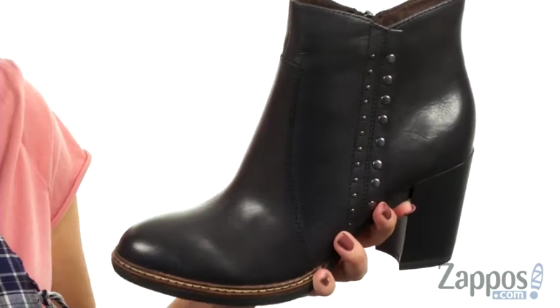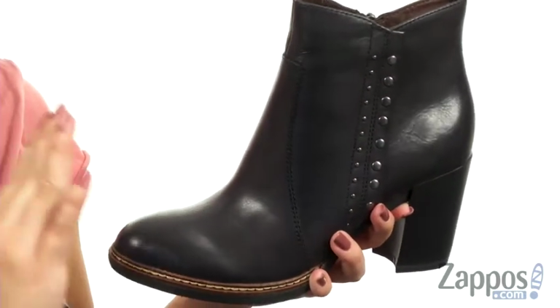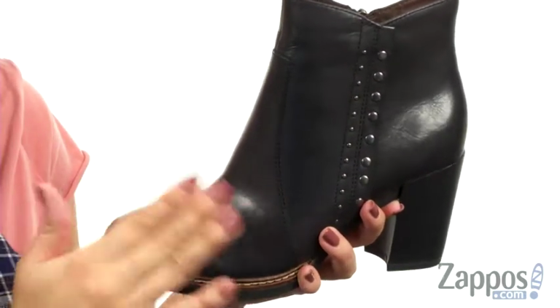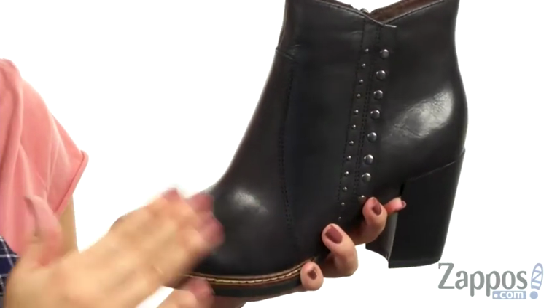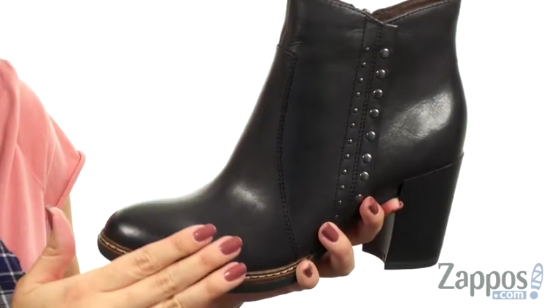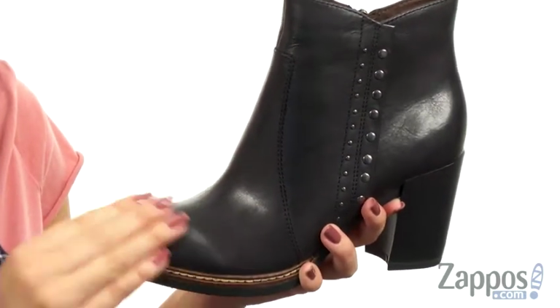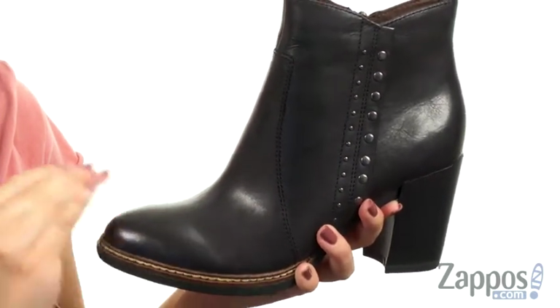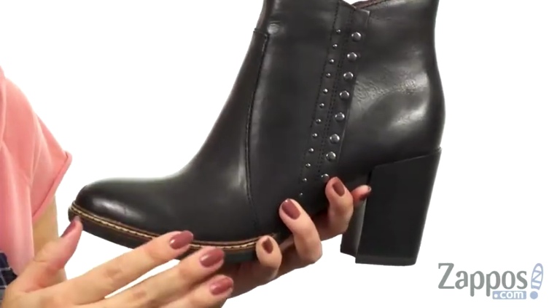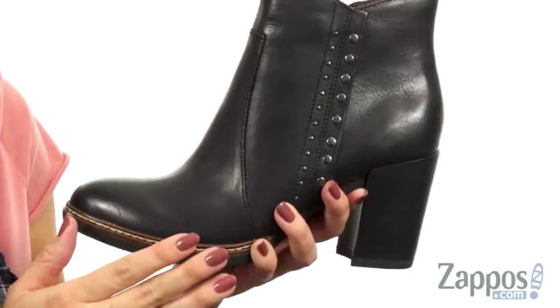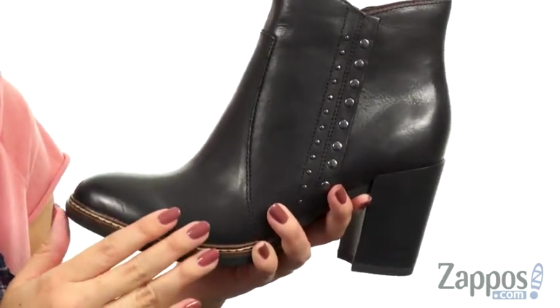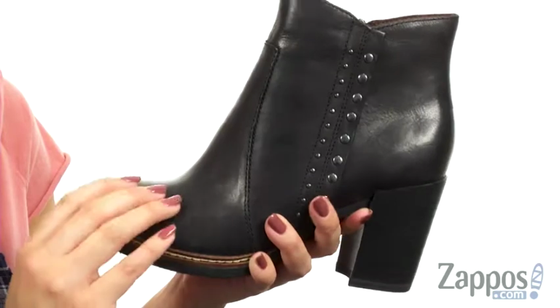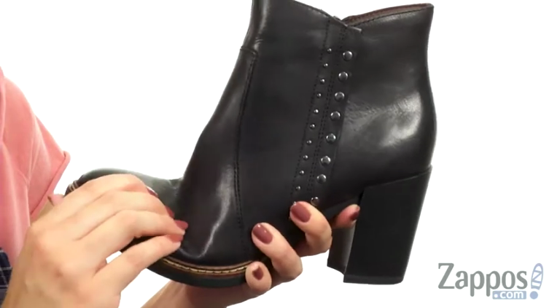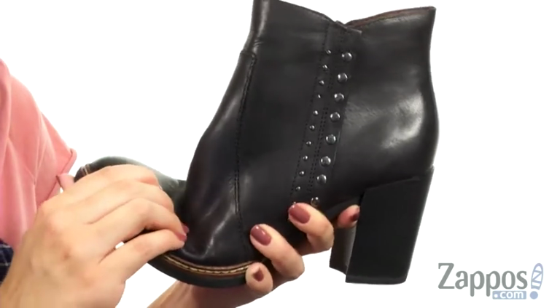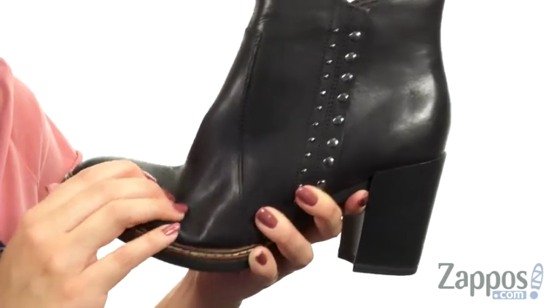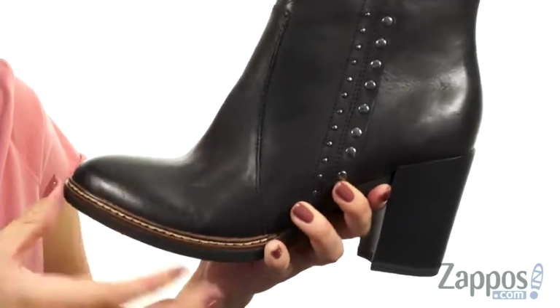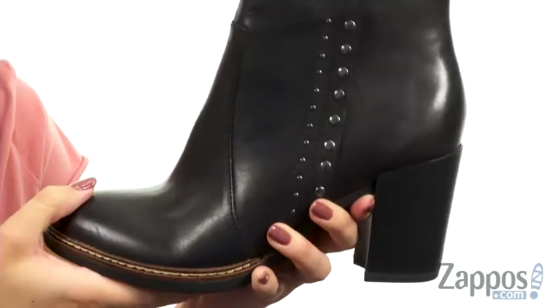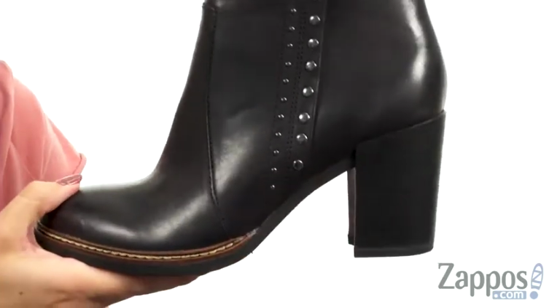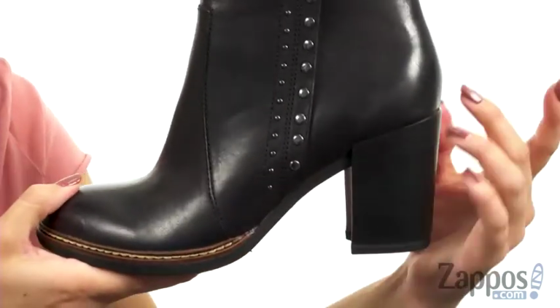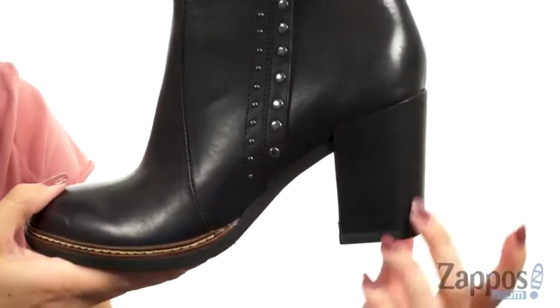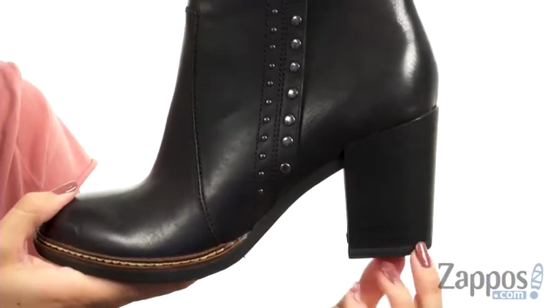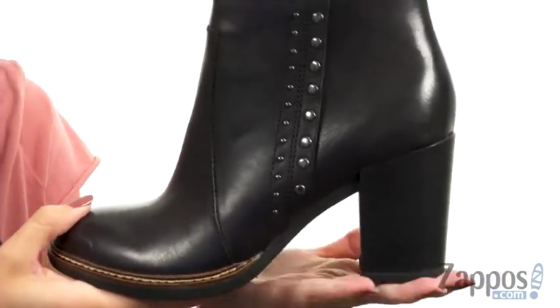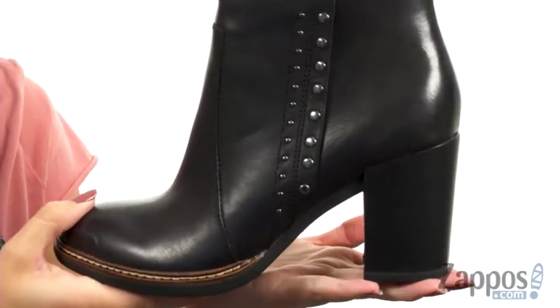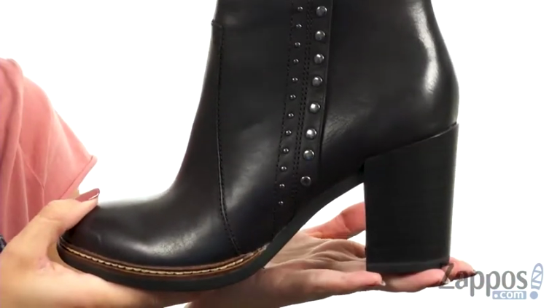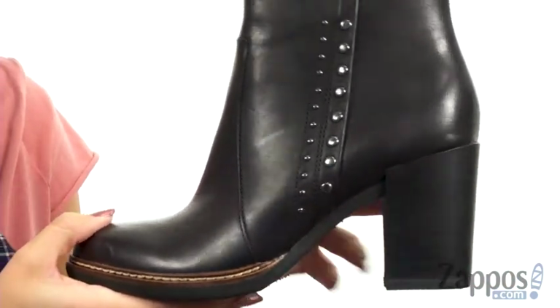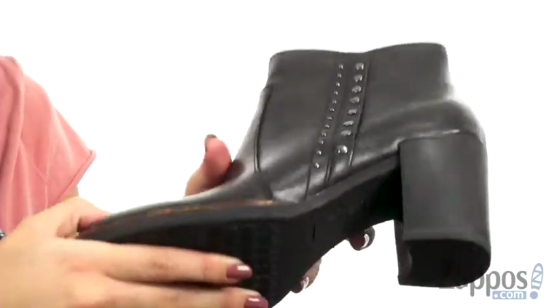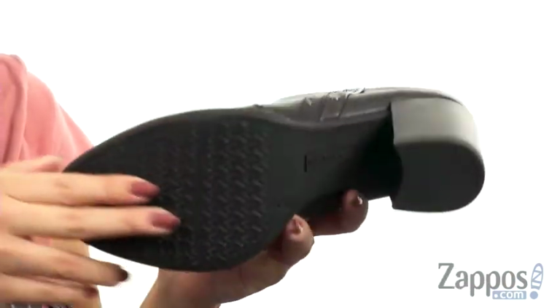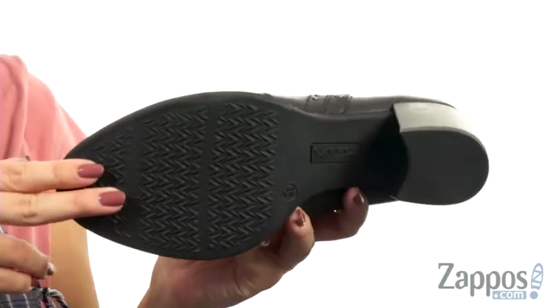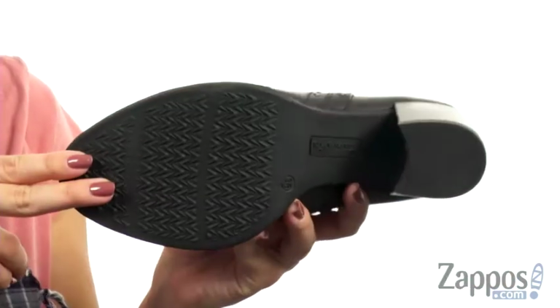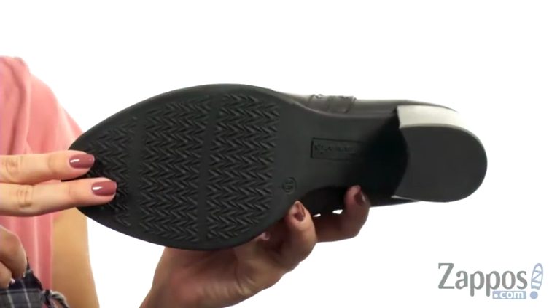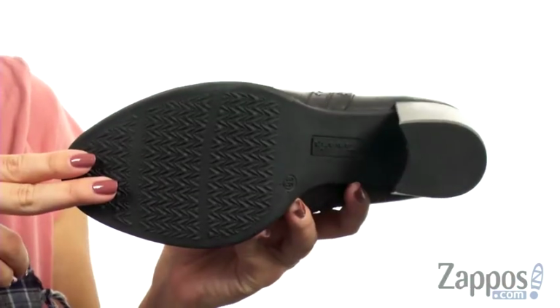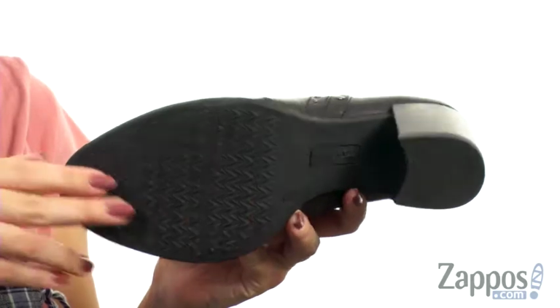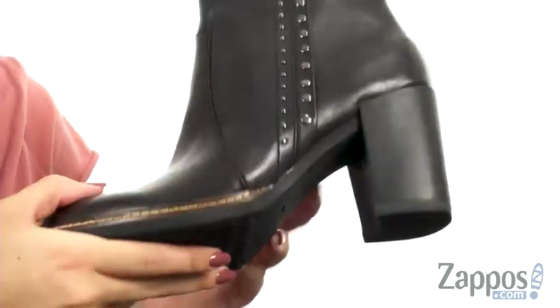It's got the Tamaris Touch It footbed, so it has anti-shock technology and great flexibility. I love the block heel — it's gonna give you a nice boost, all on top of a rubber outsole.